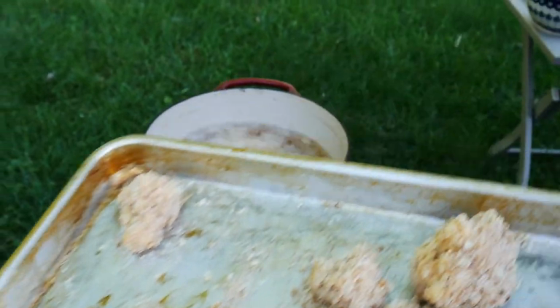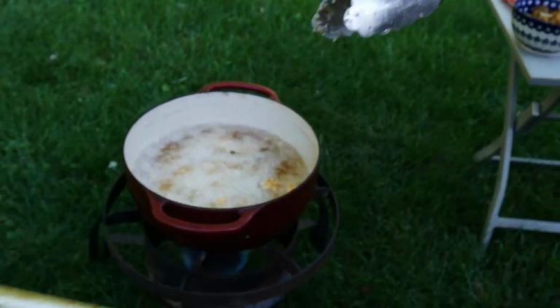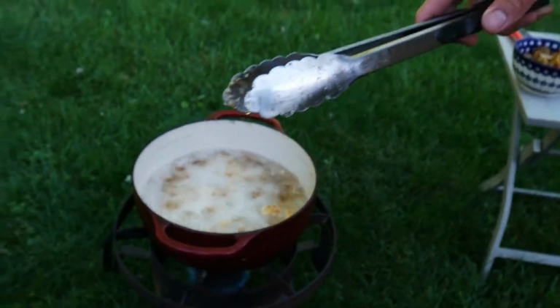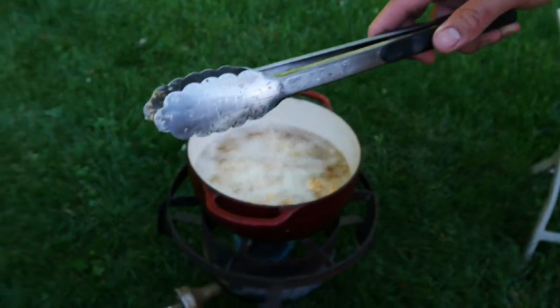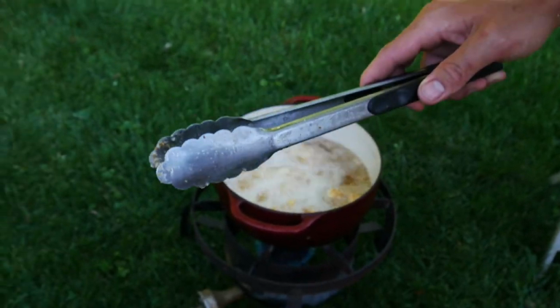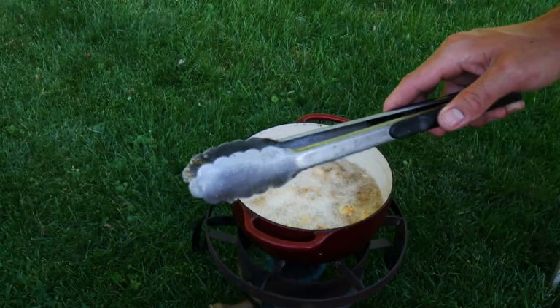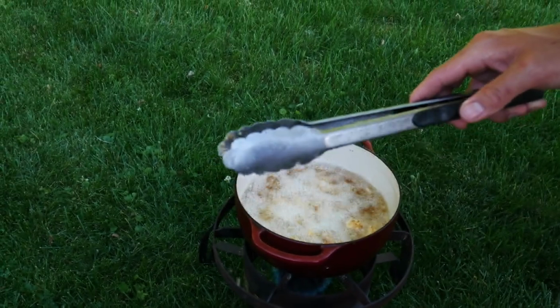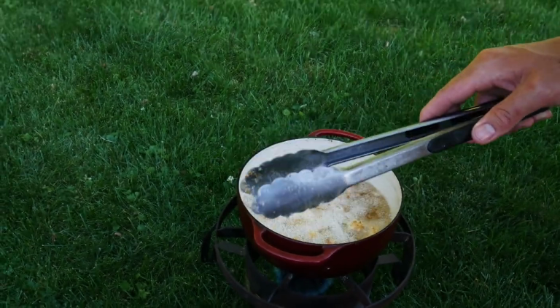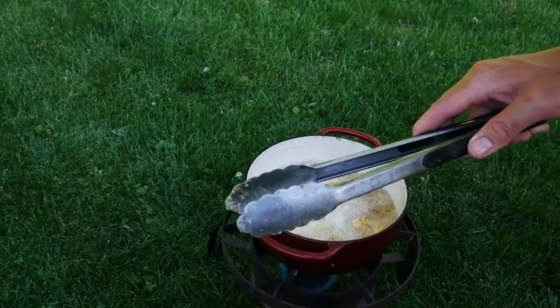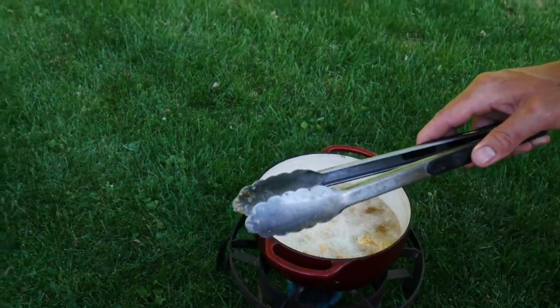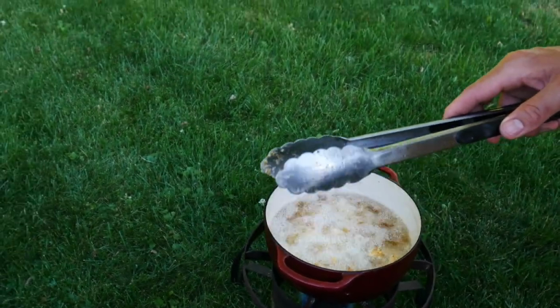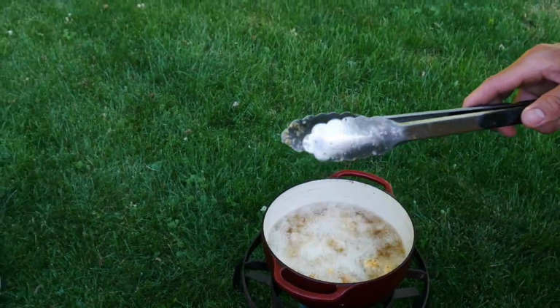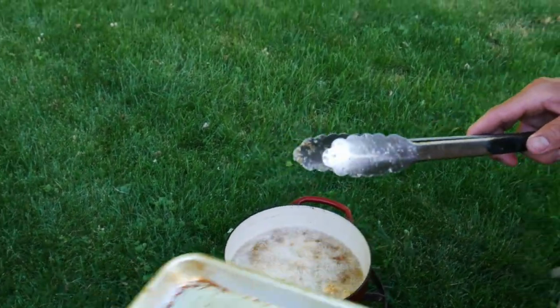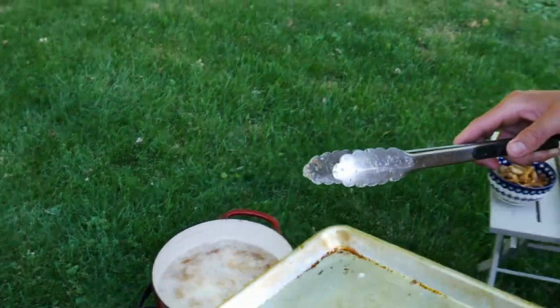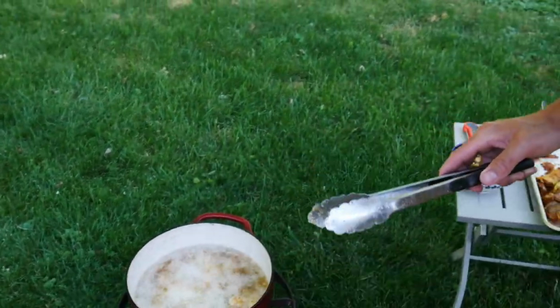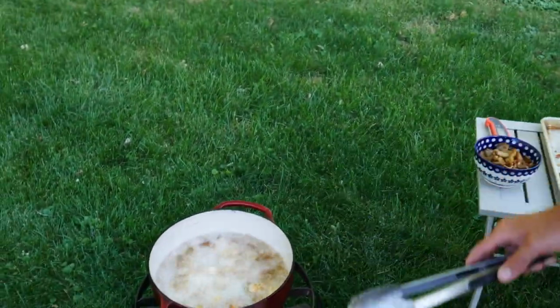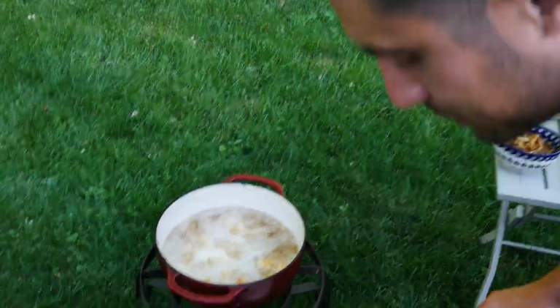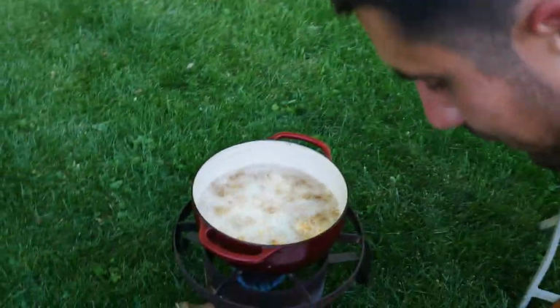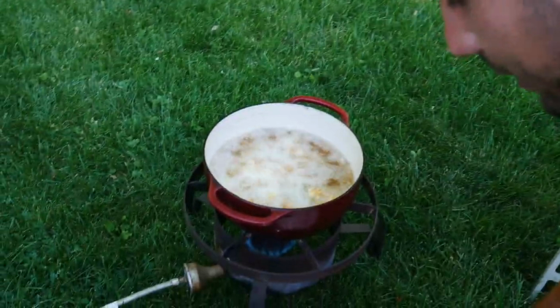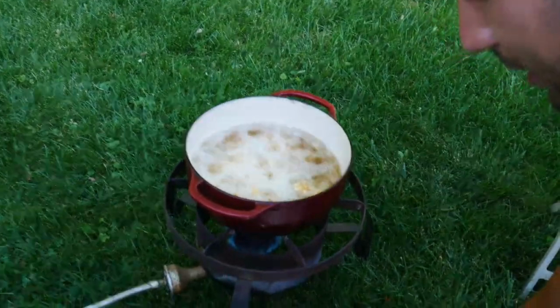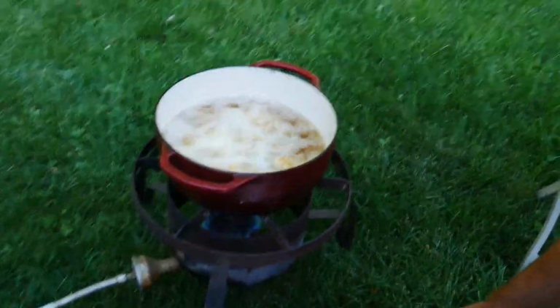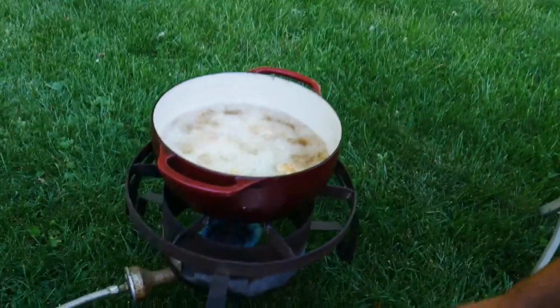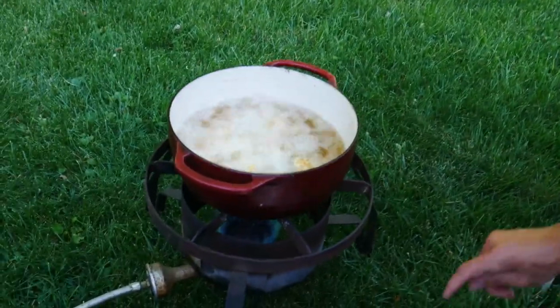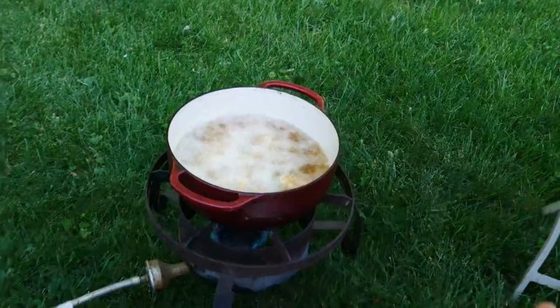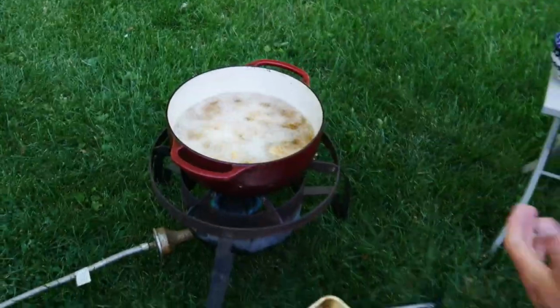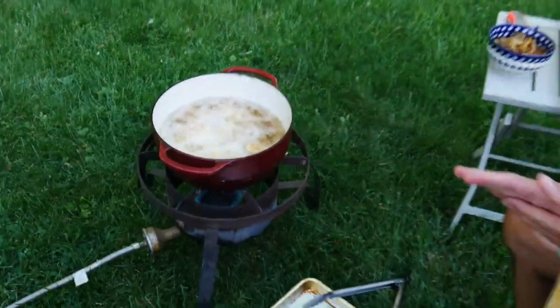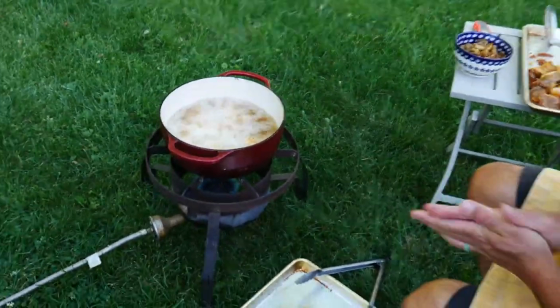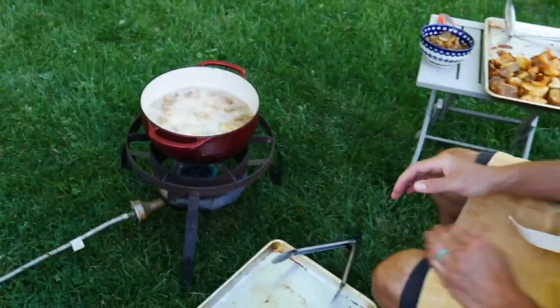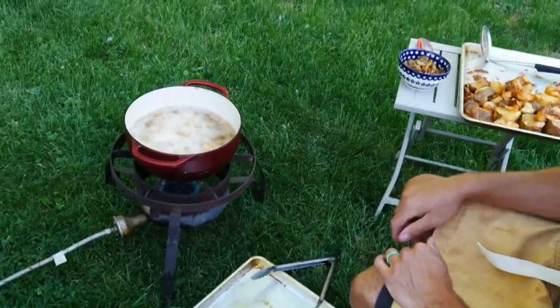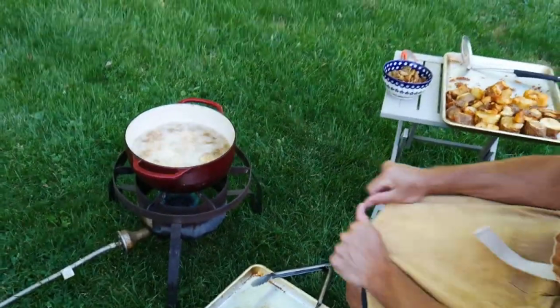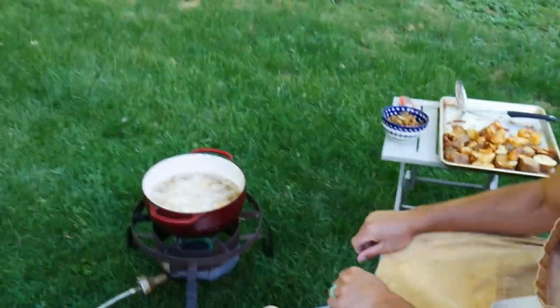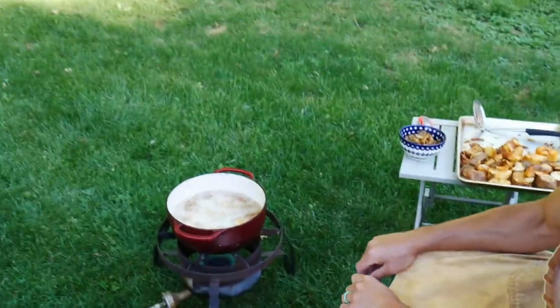I'm going to set this right over here — always have a landing spot, which I have right here. Now I'll just sit back and enjoy.